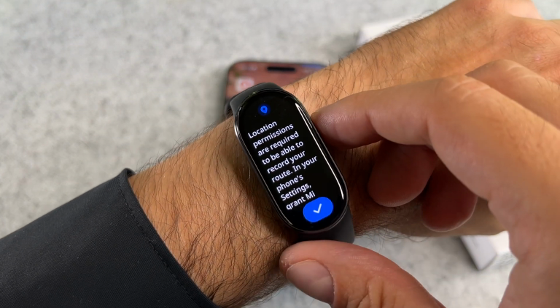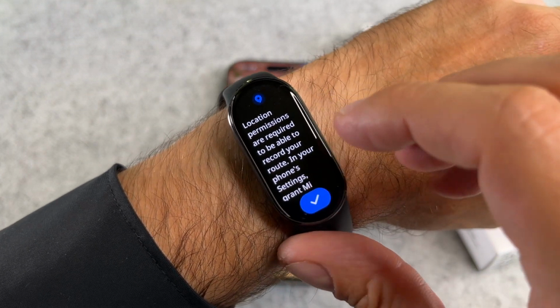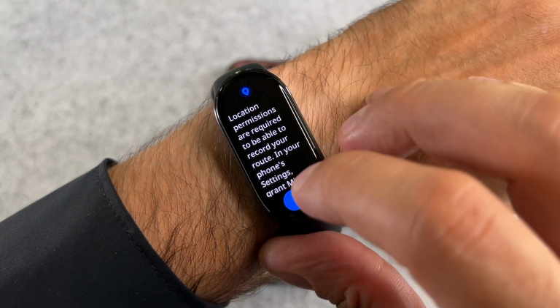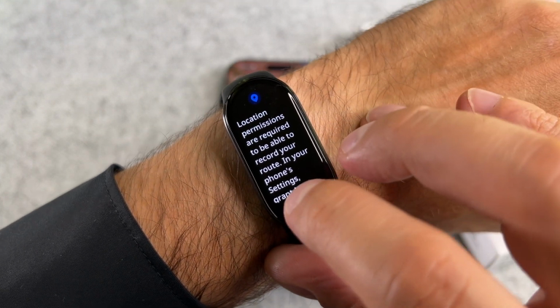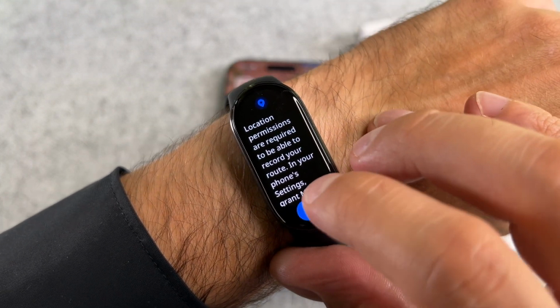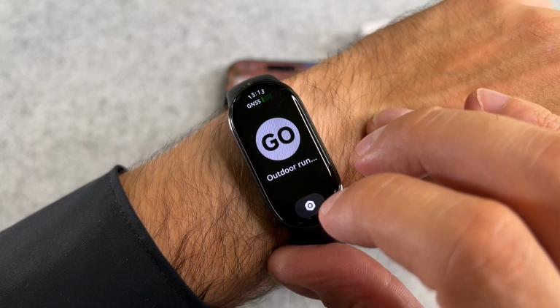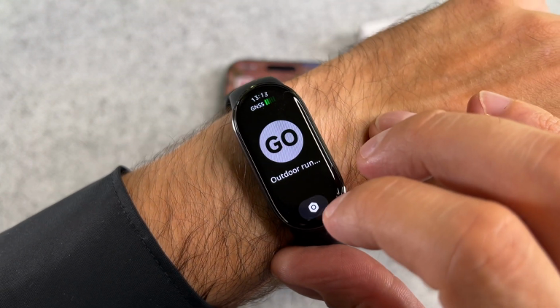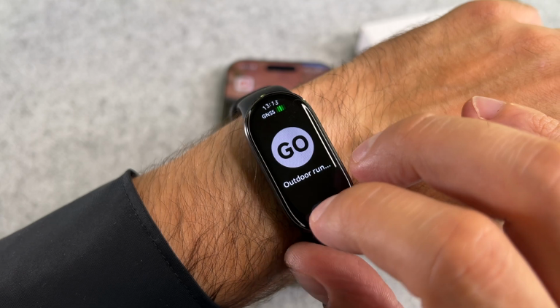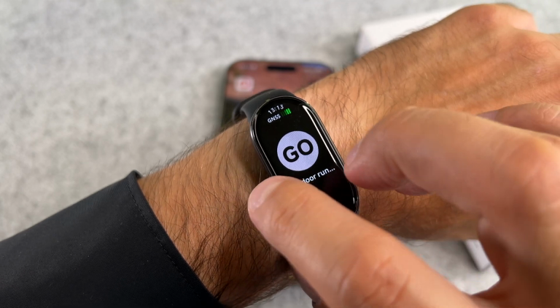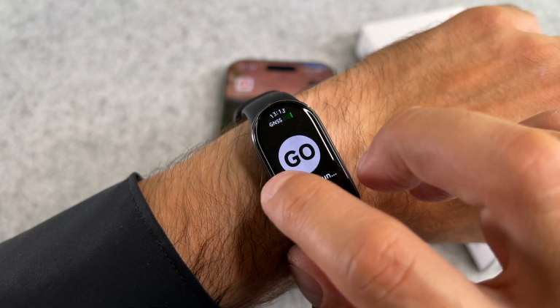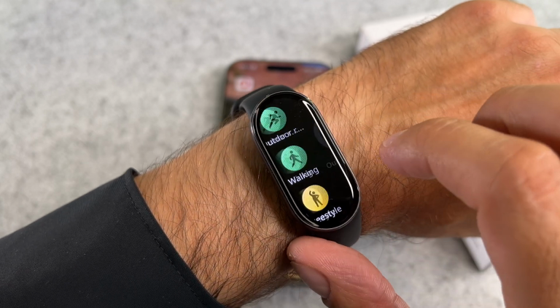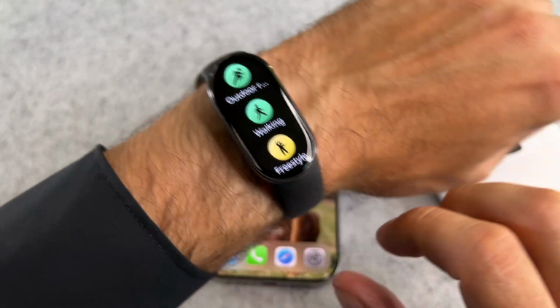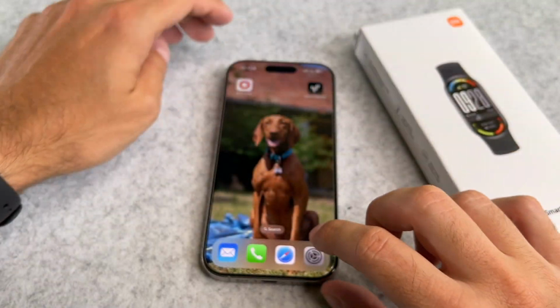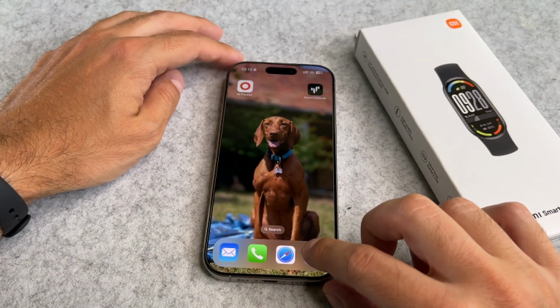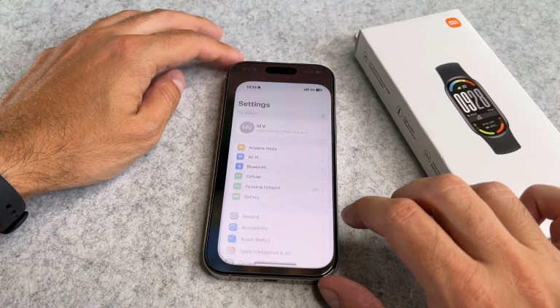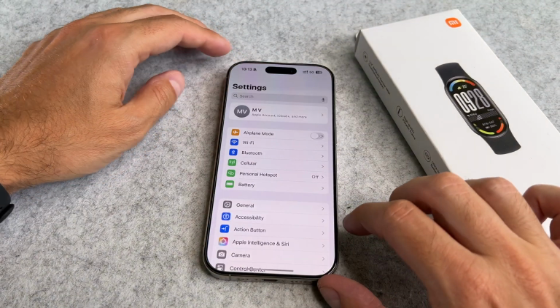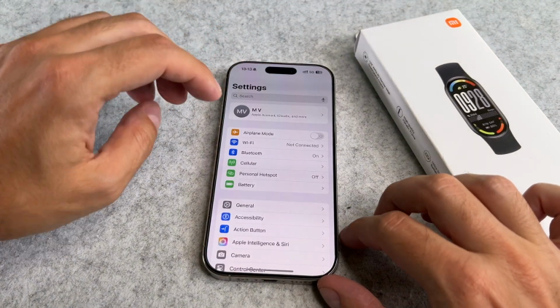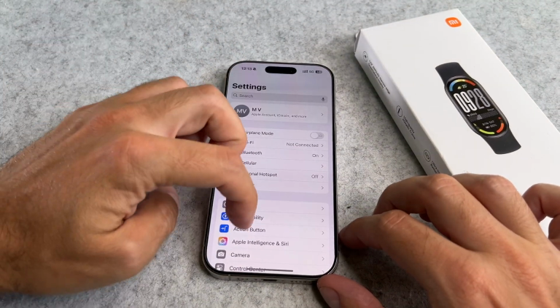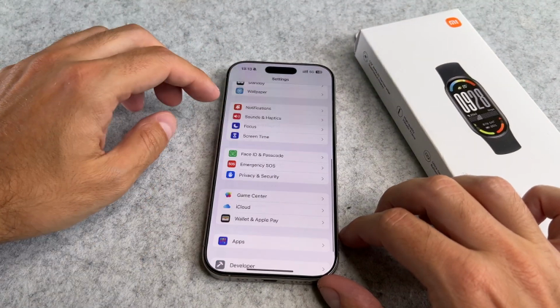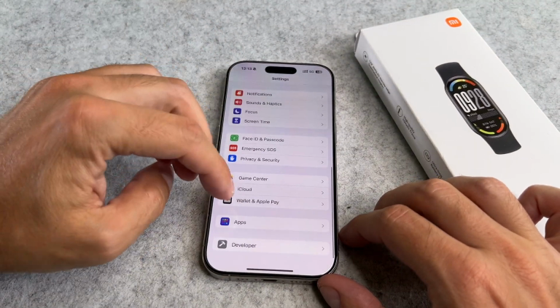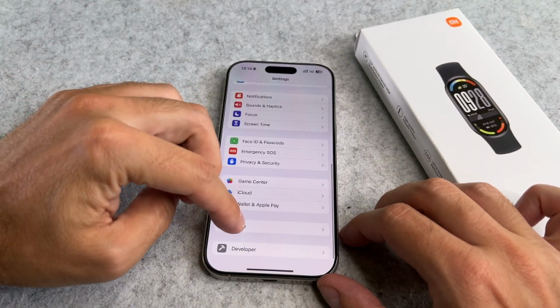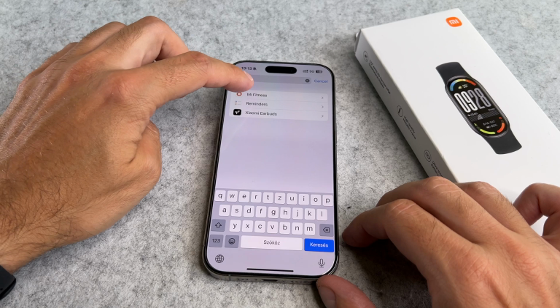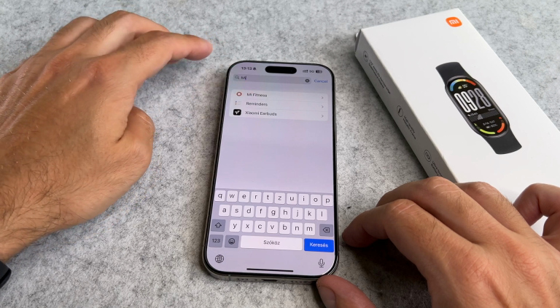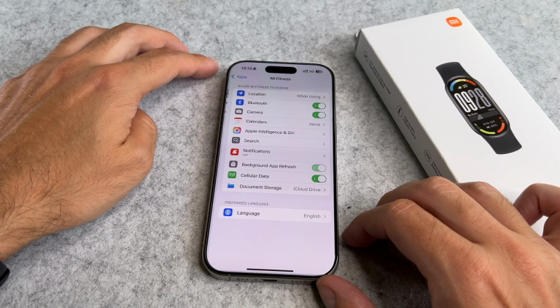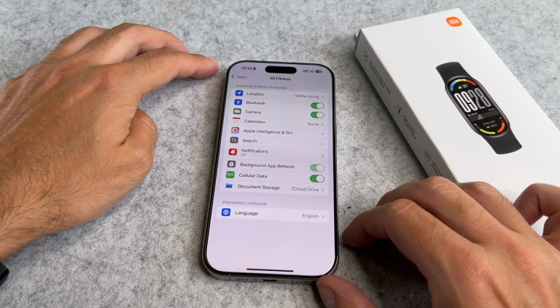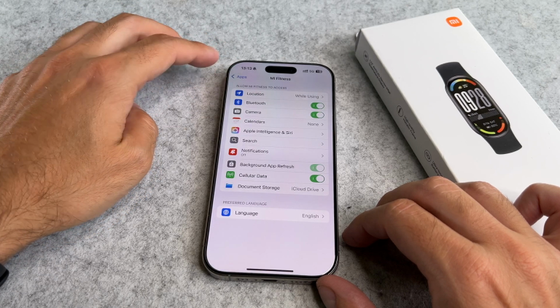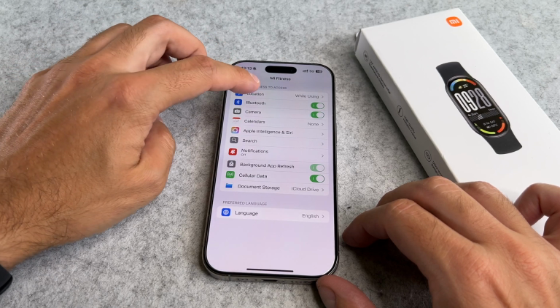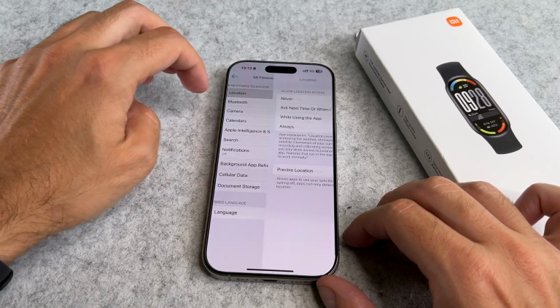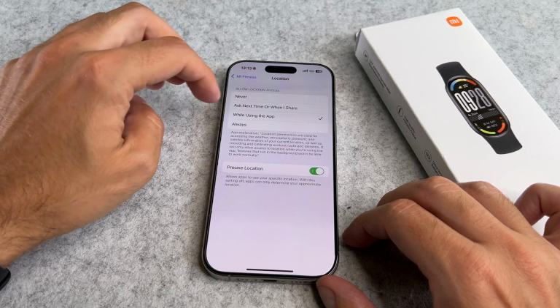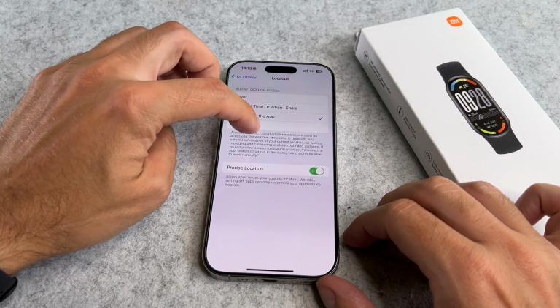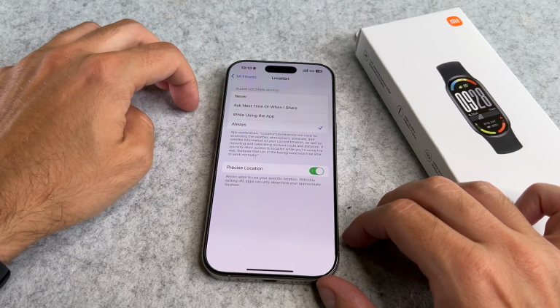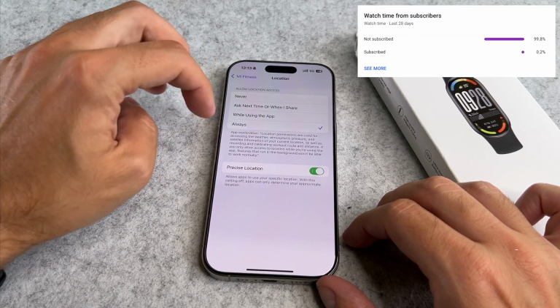Please don't forget to add the location permissions. Go to the settings, then apps, select Me Fitness, and enable it here.